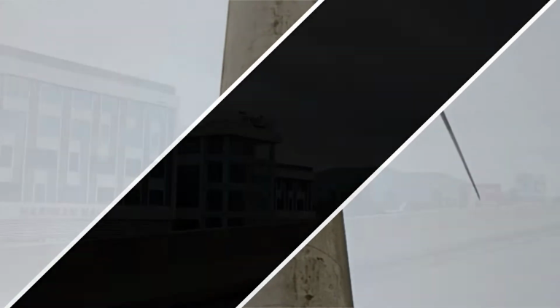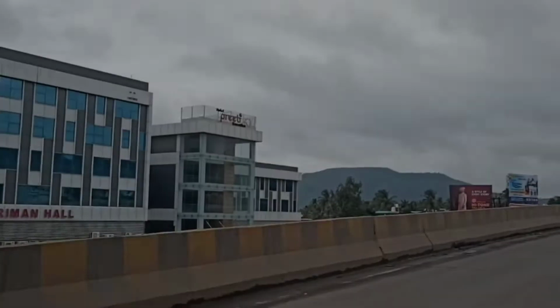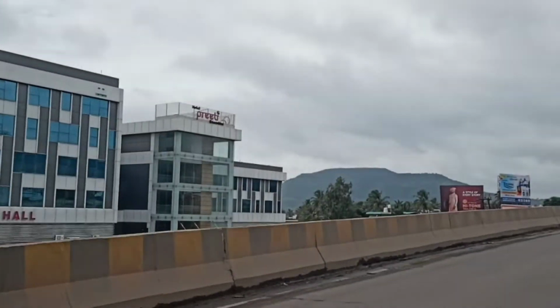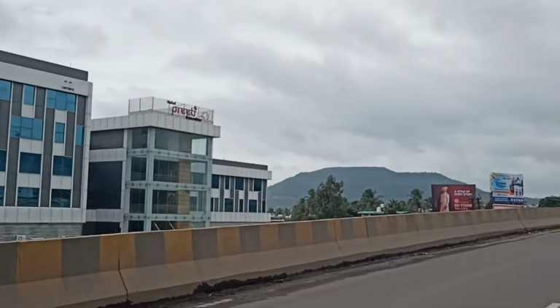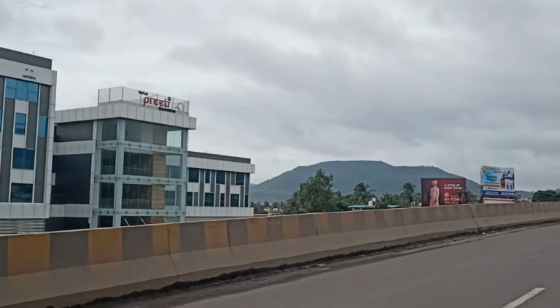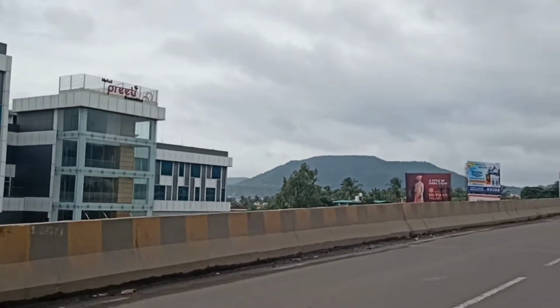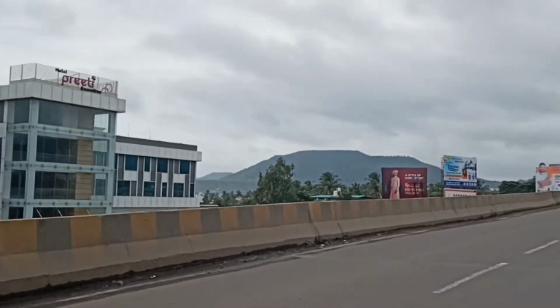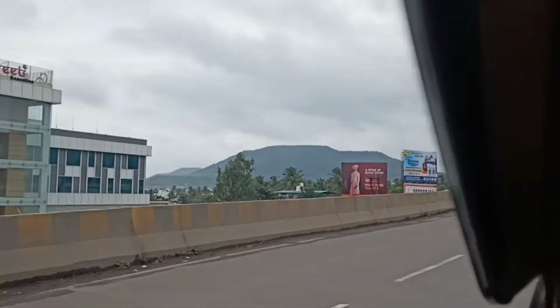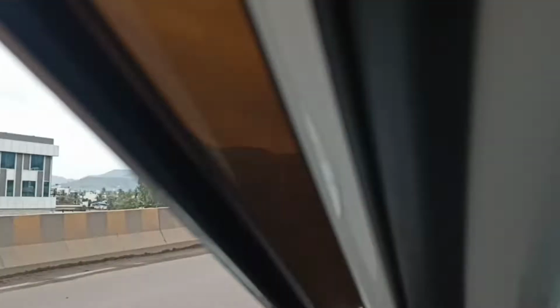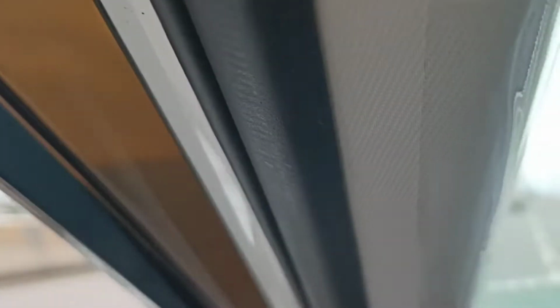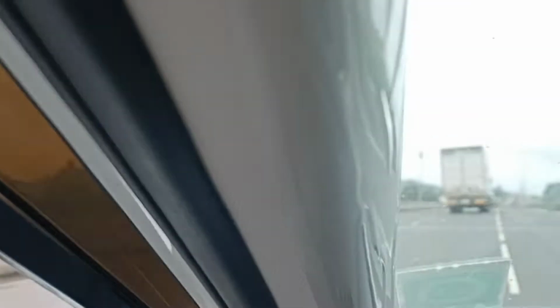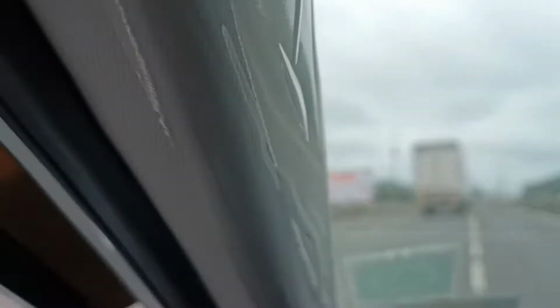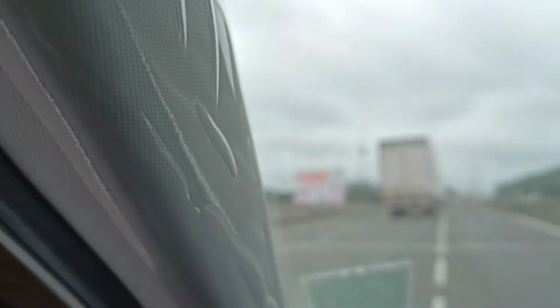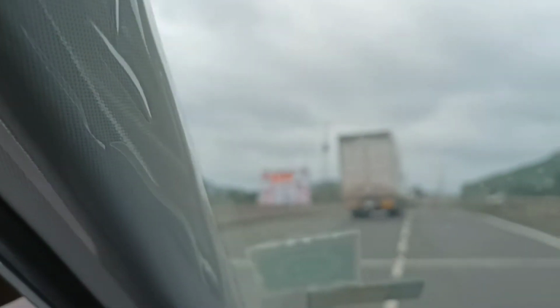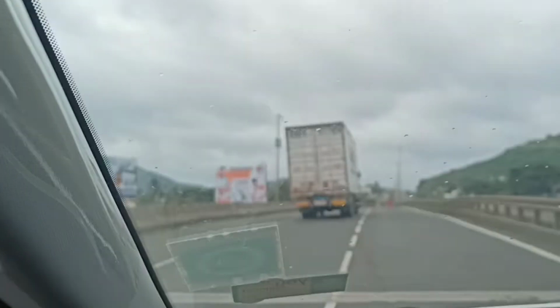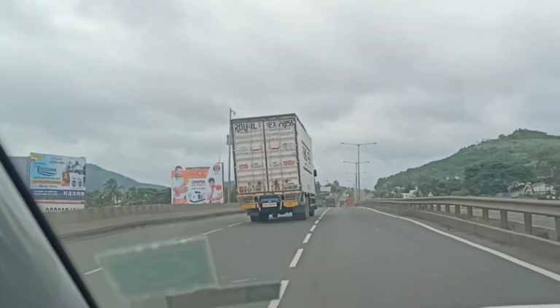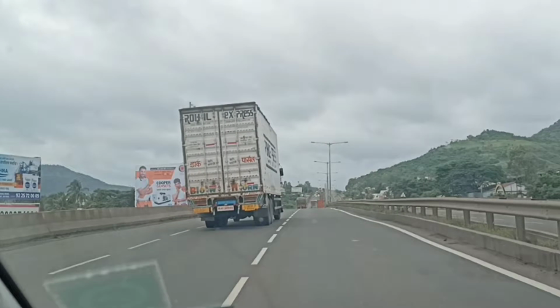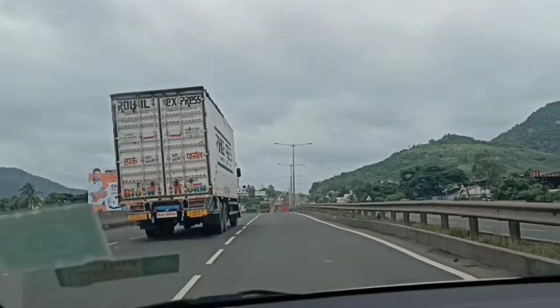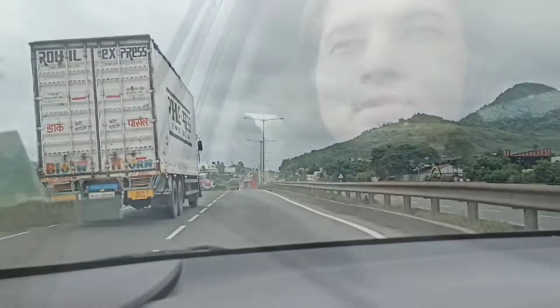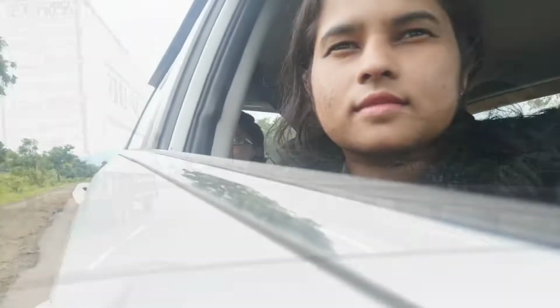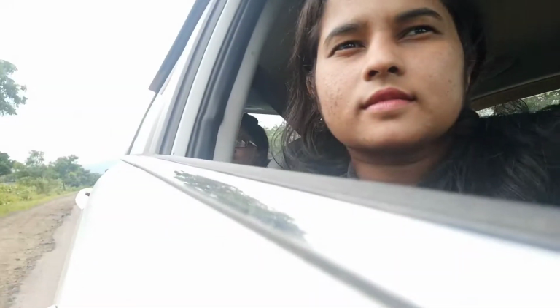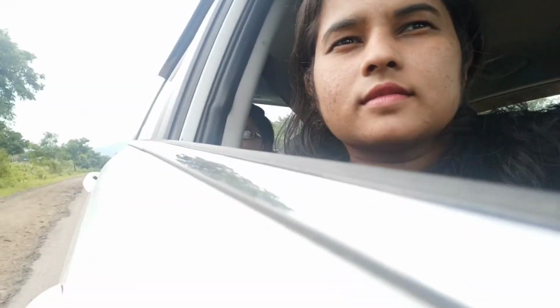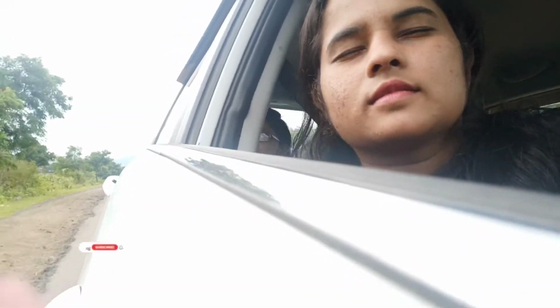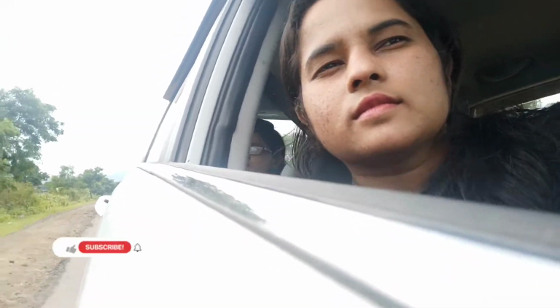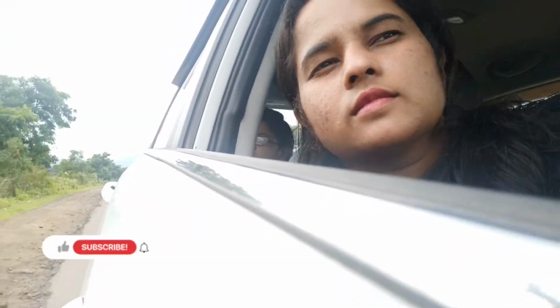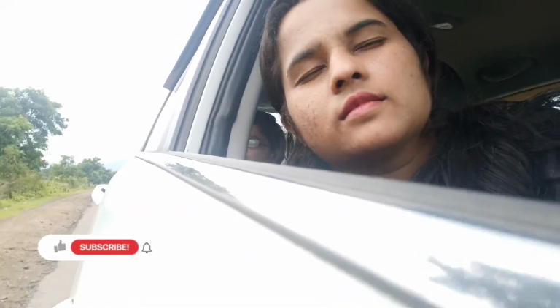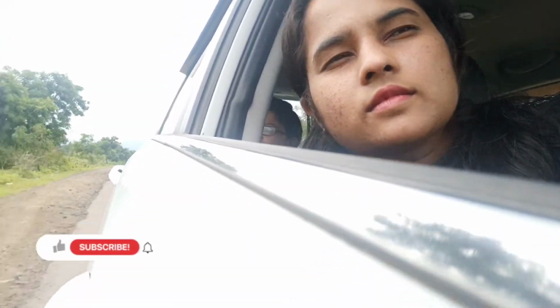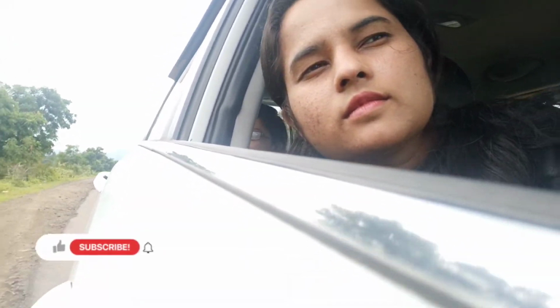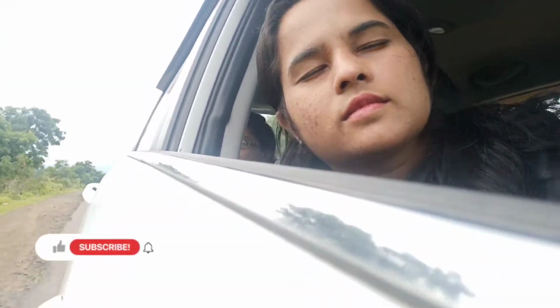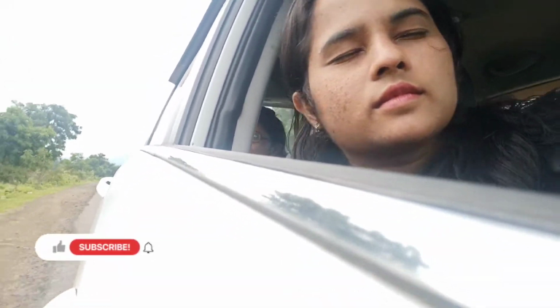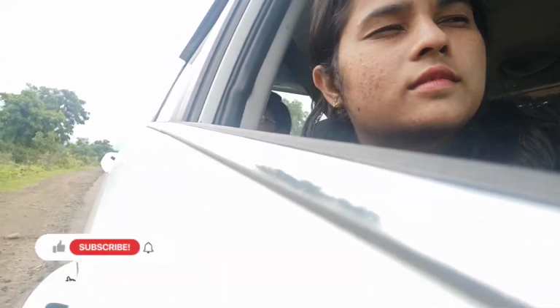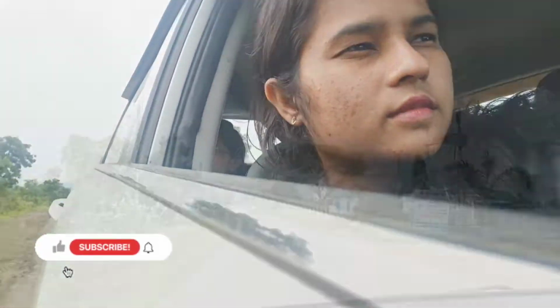Hey guys, welcome back to my channel Travel and Taste with Prasukta. Today we are traveling to a place that every traveler has on their bucket list.